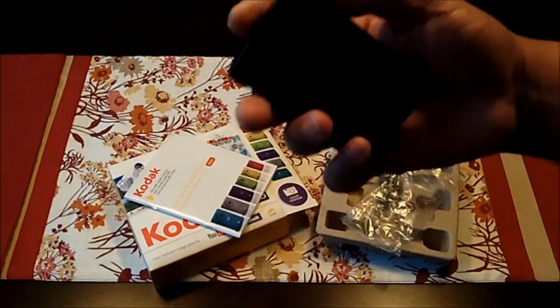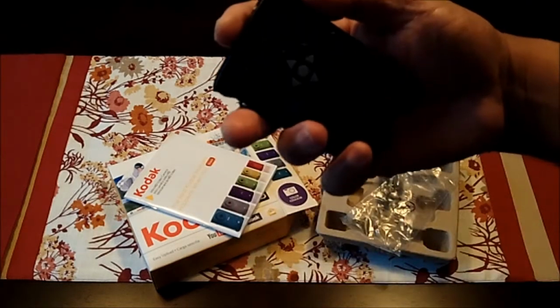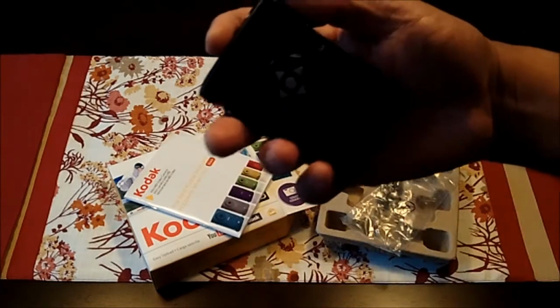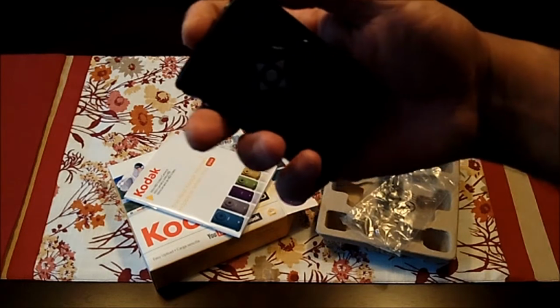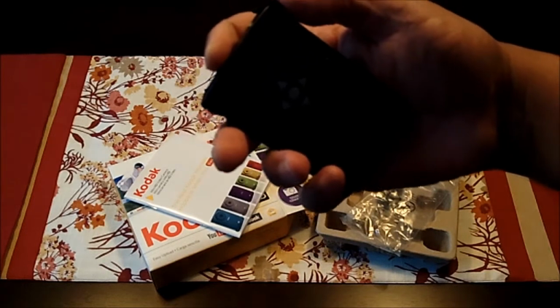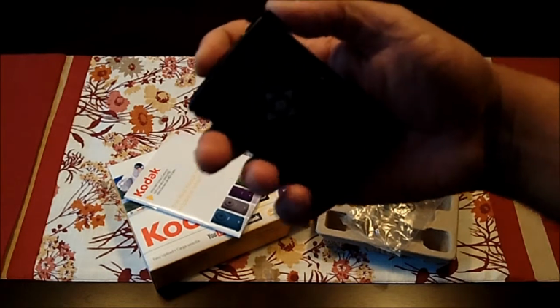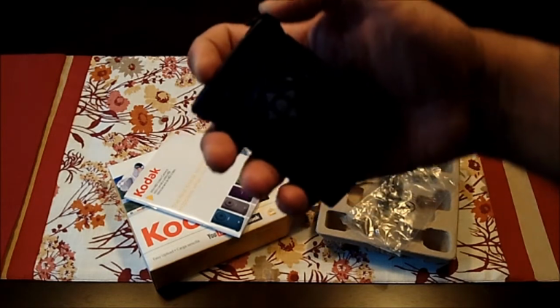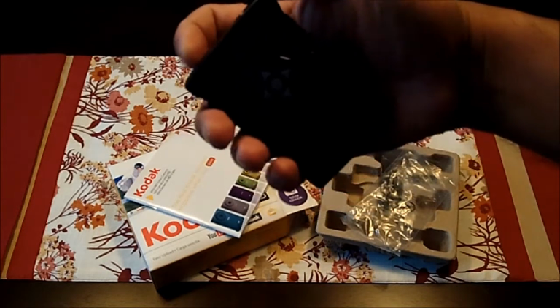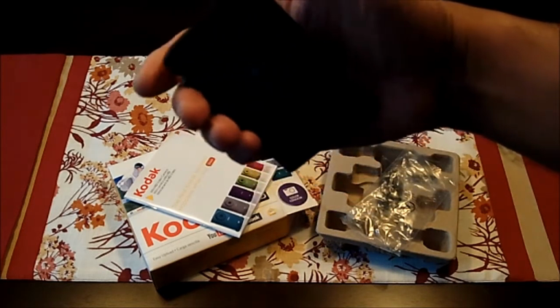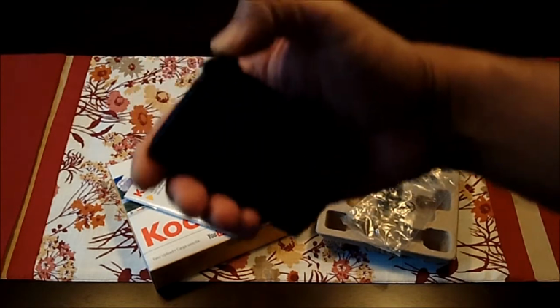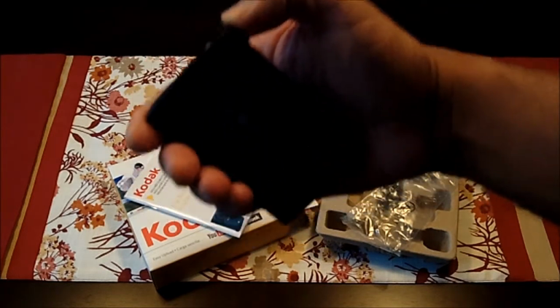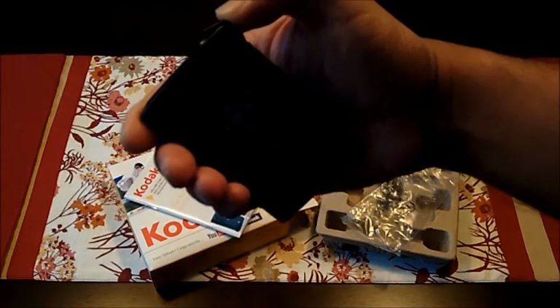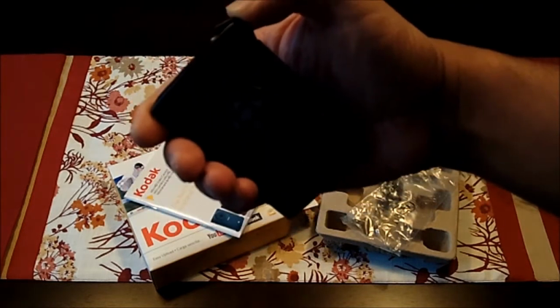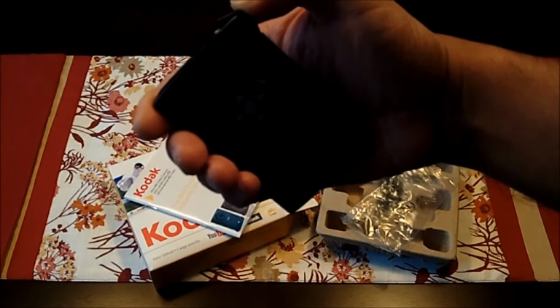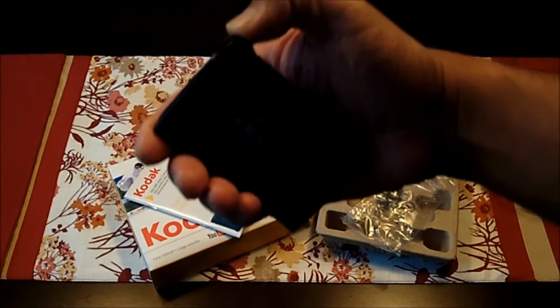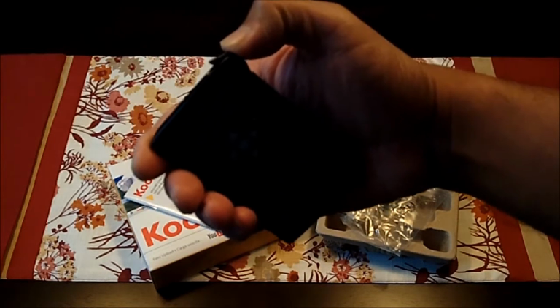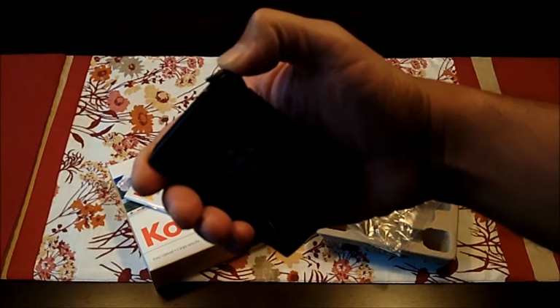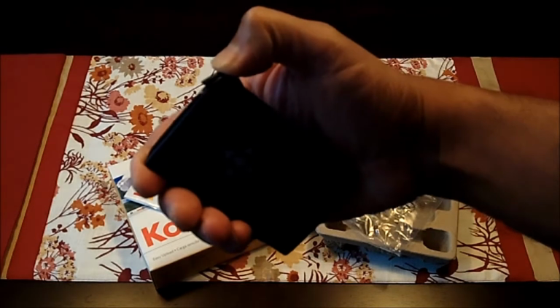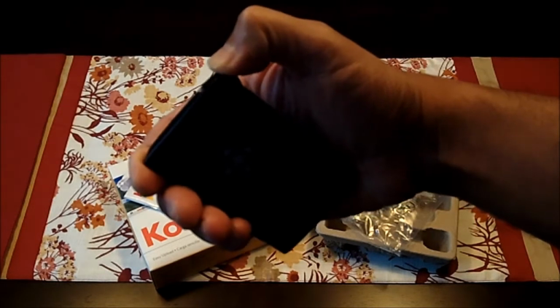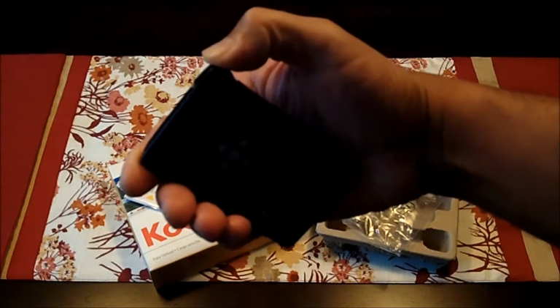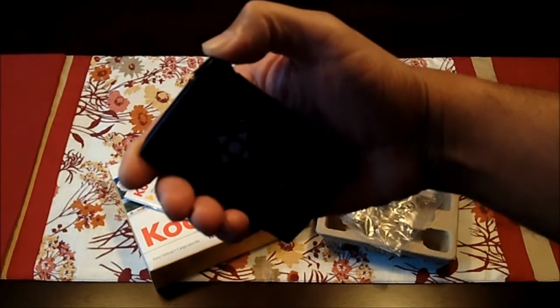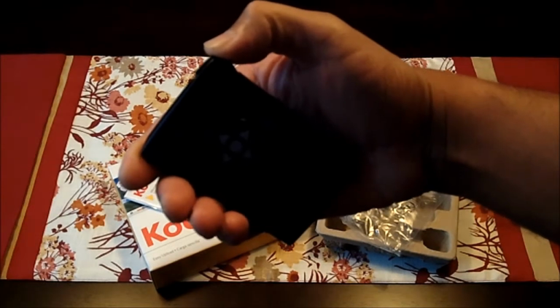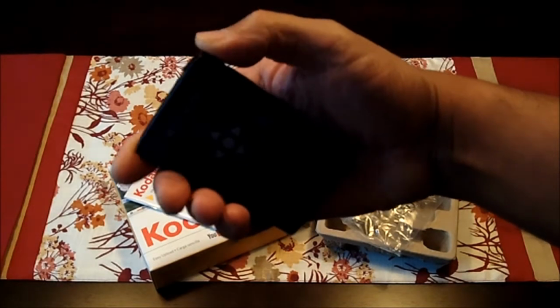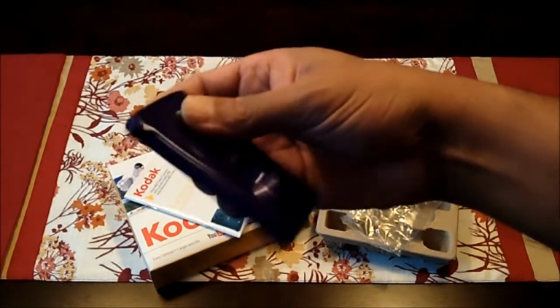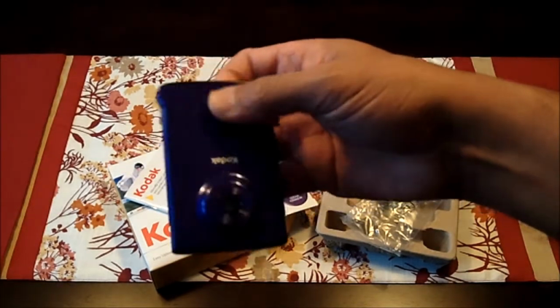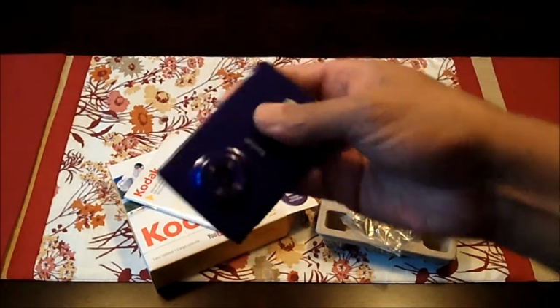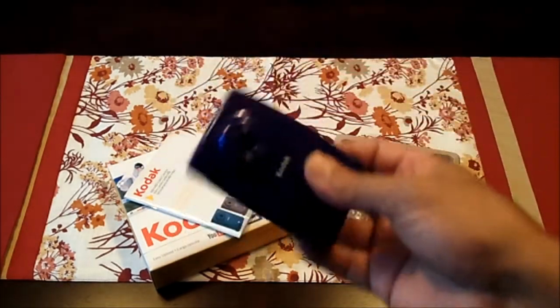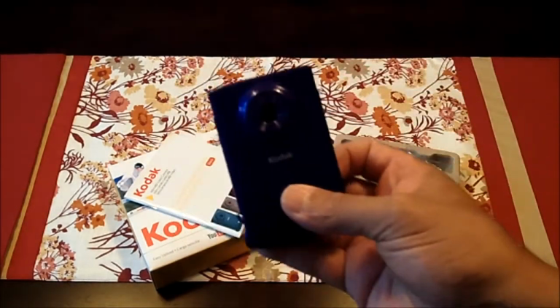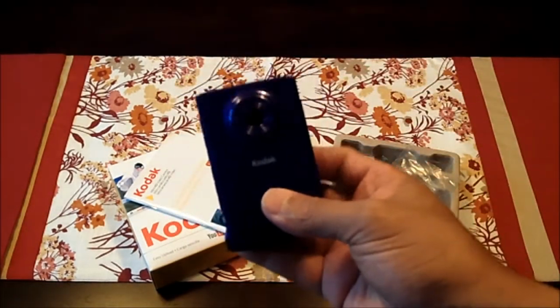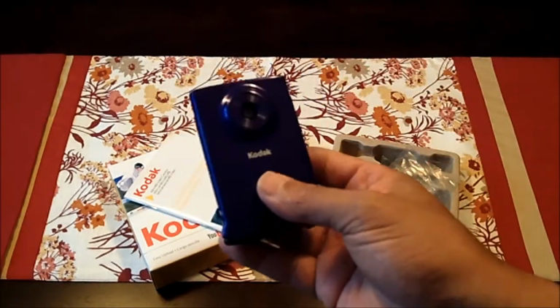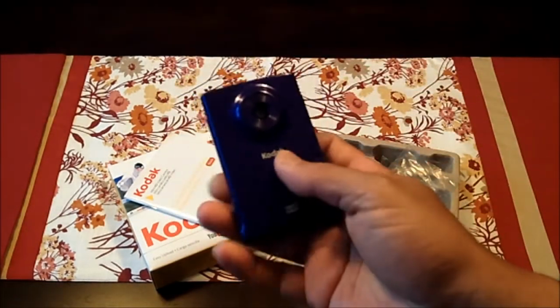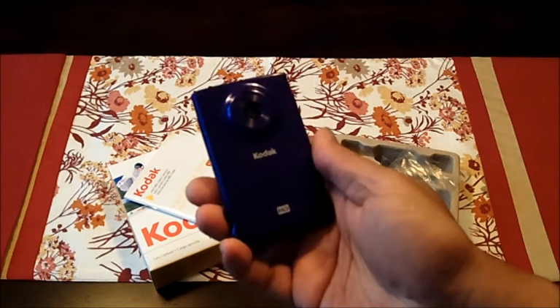Actually, the manual says that you have to push this in at a 45-degree angle to make it latch closed completely, and it is waterproof.